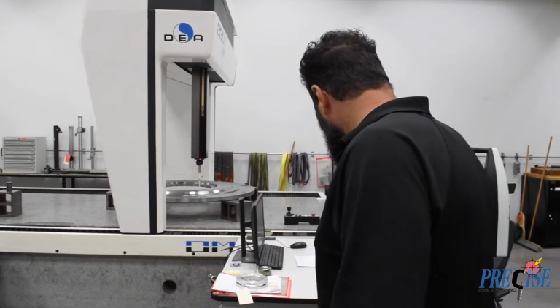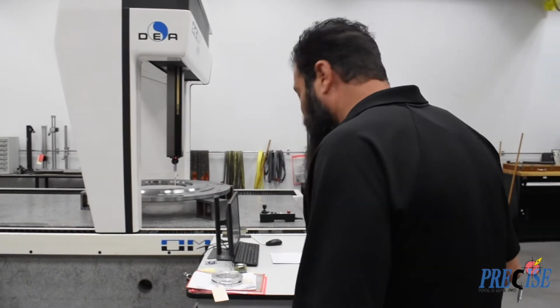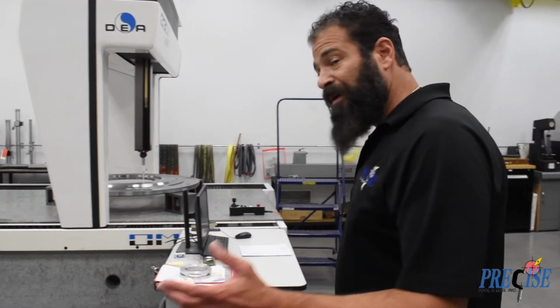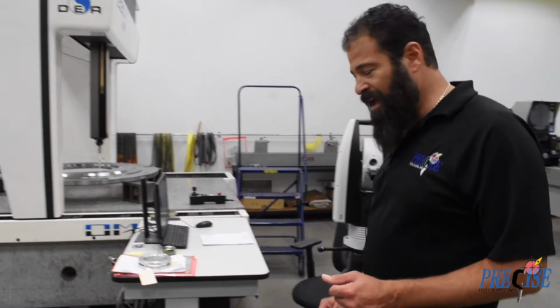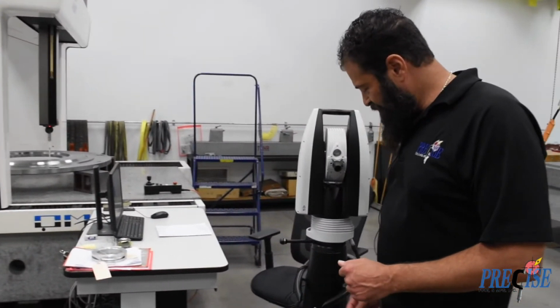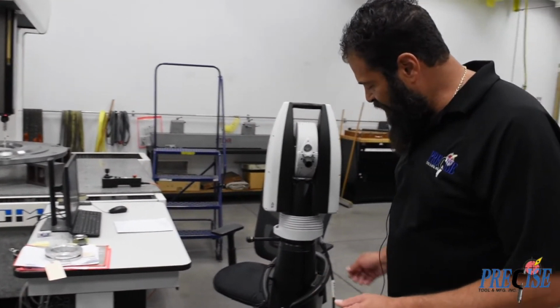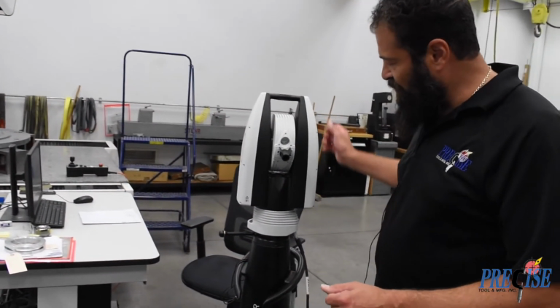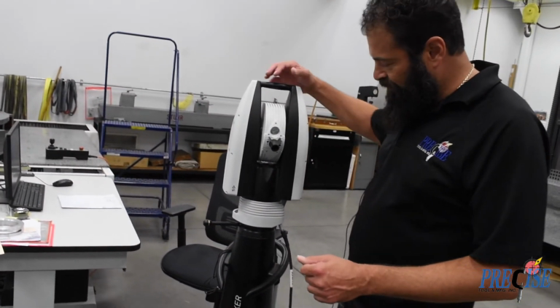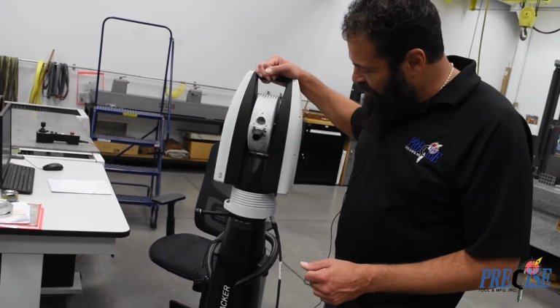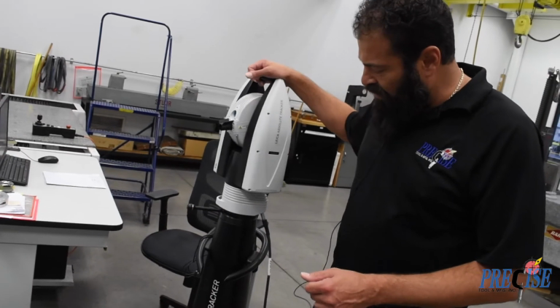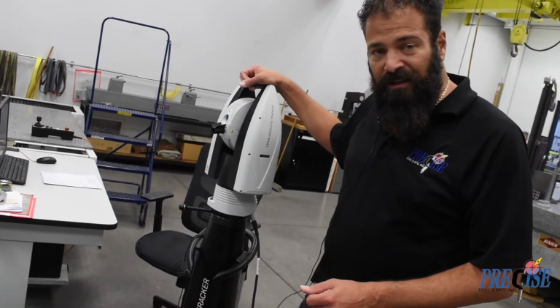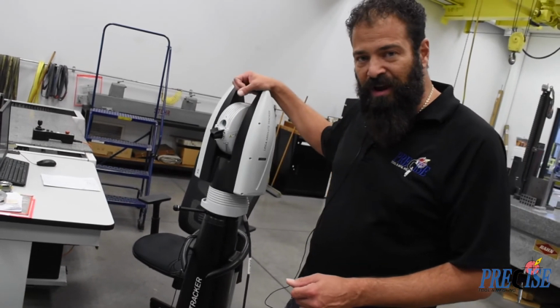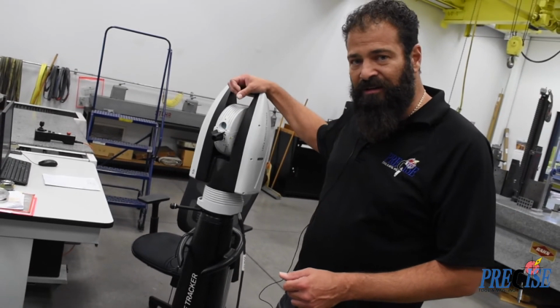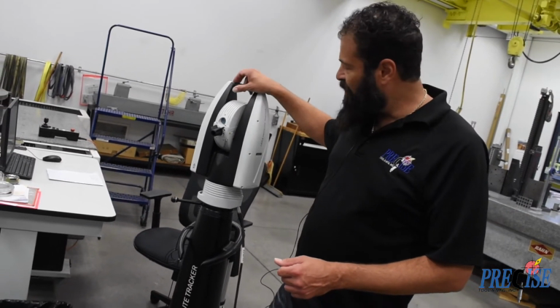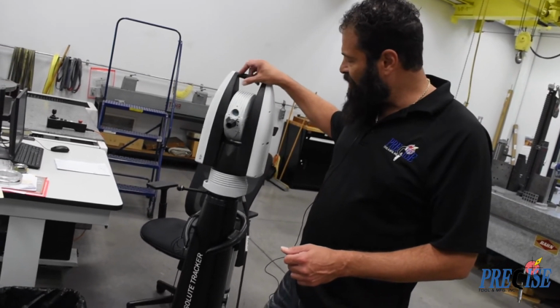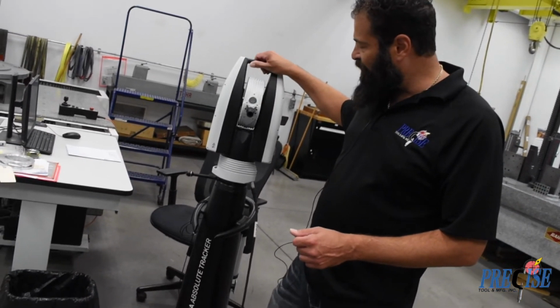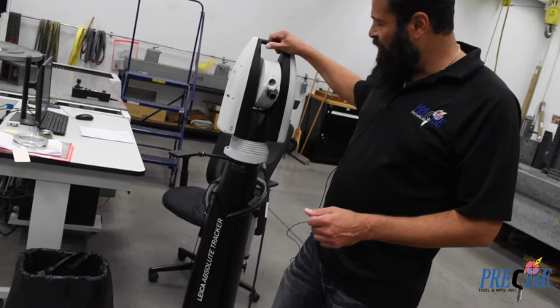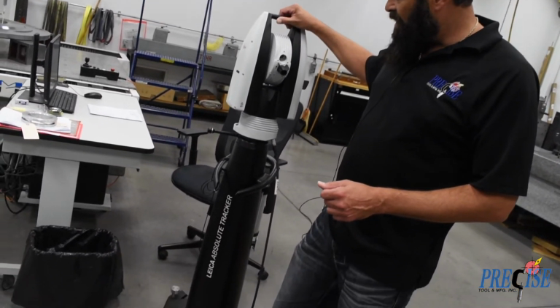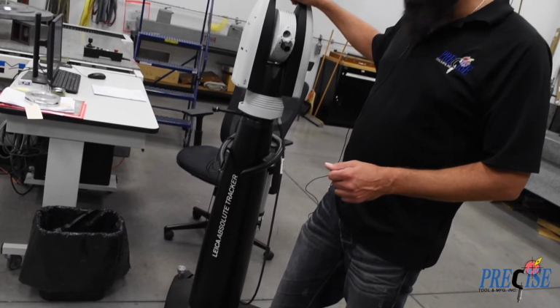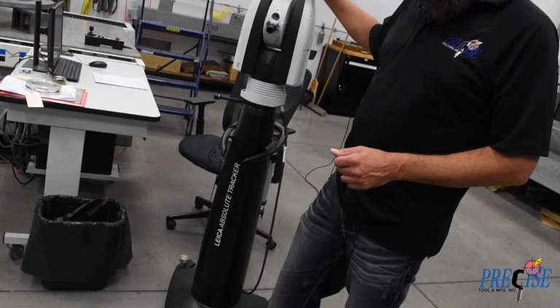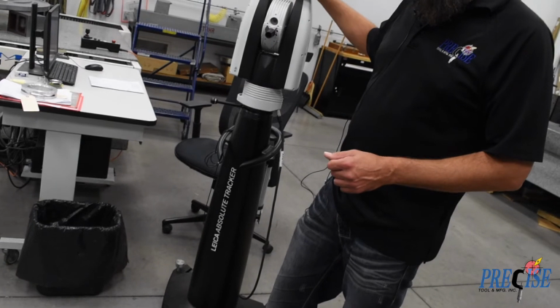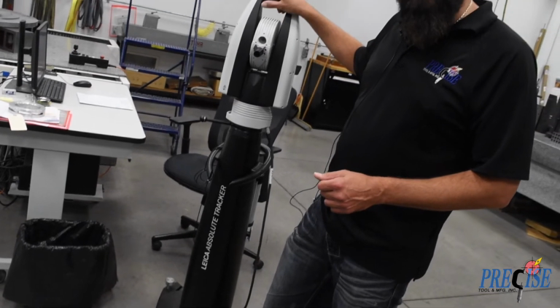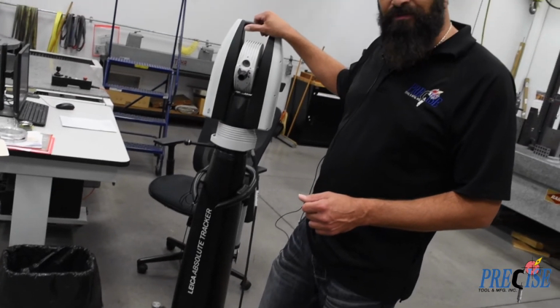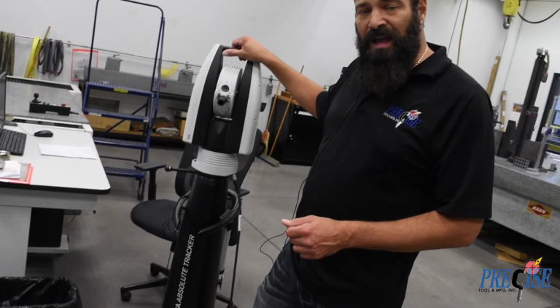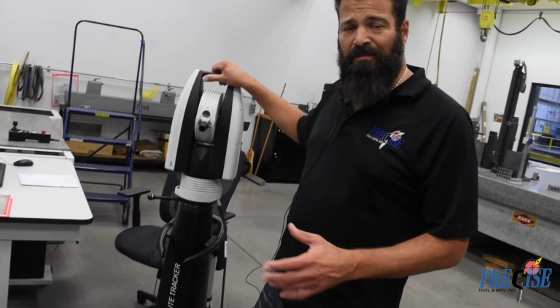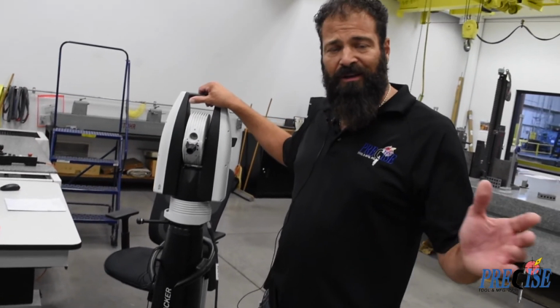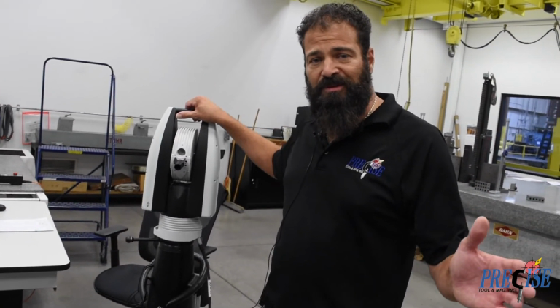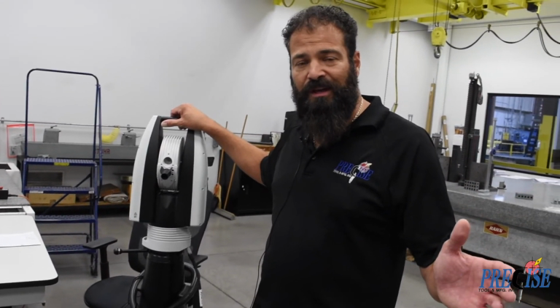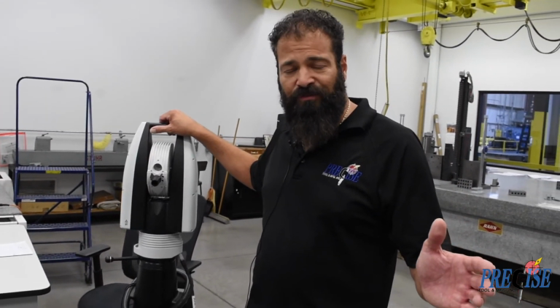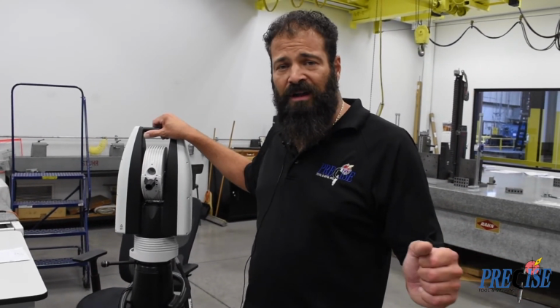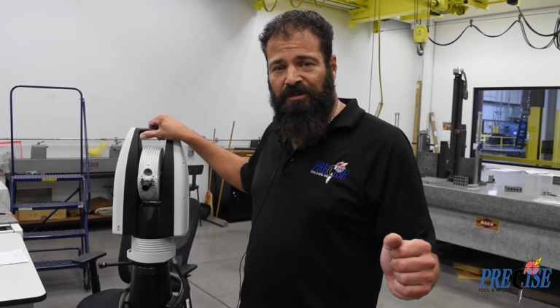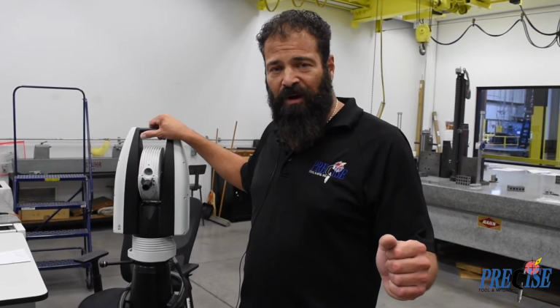If parts are bigger than that, we even have the solution. This is our Leica laser tracker that we use out on the floor, and this also runs off of PCDEMAS software. It can be brought out to any machining center on the floor to inspect parts.